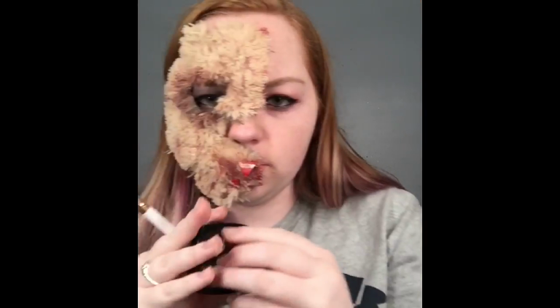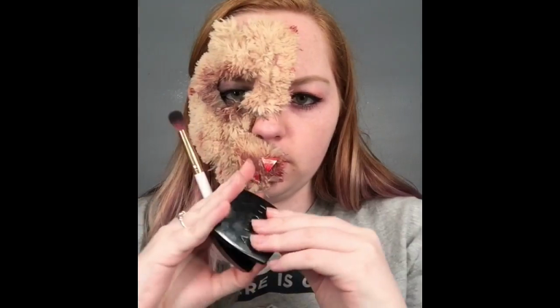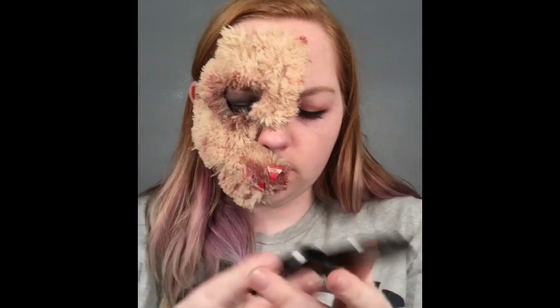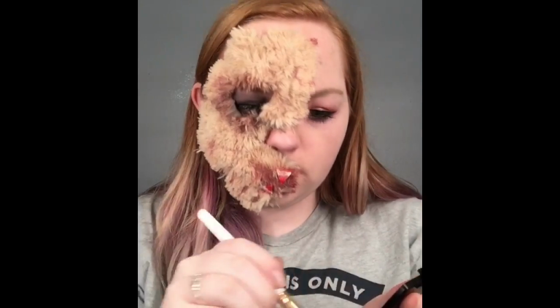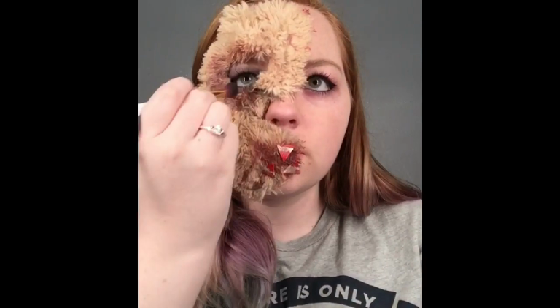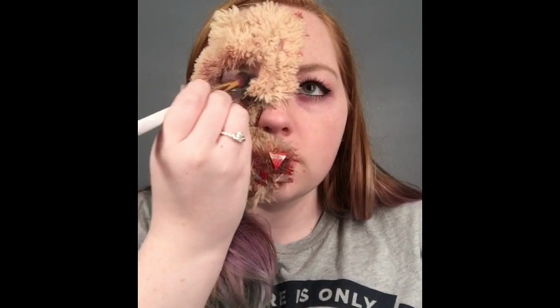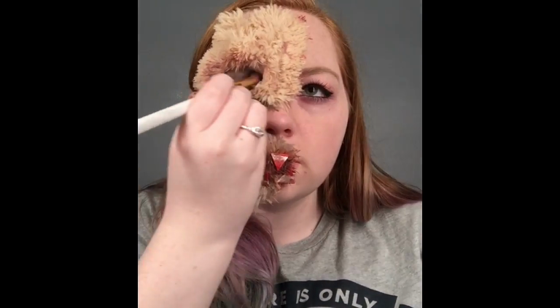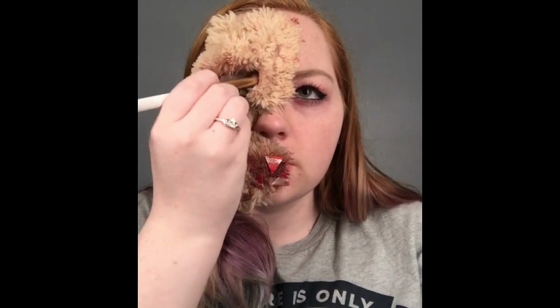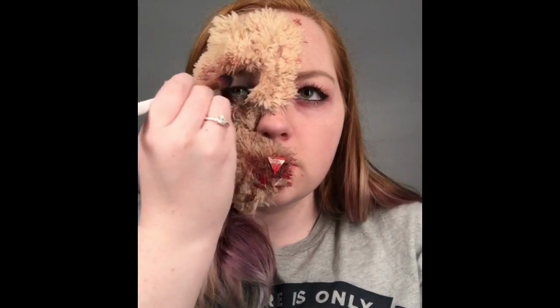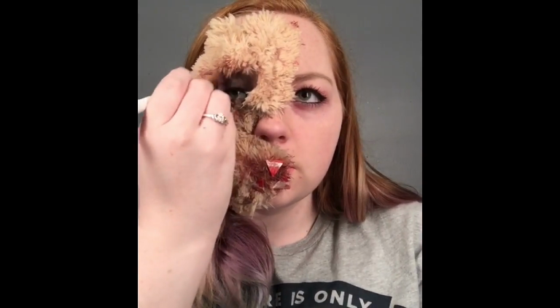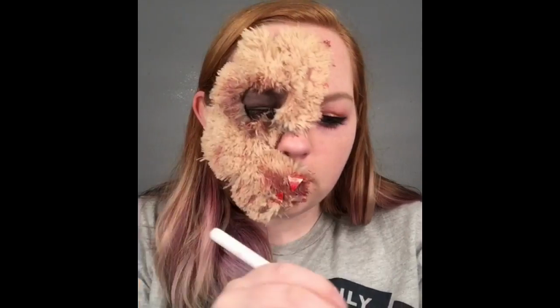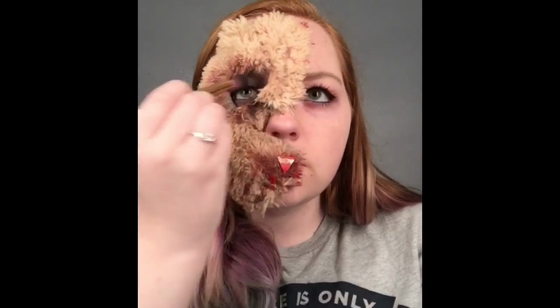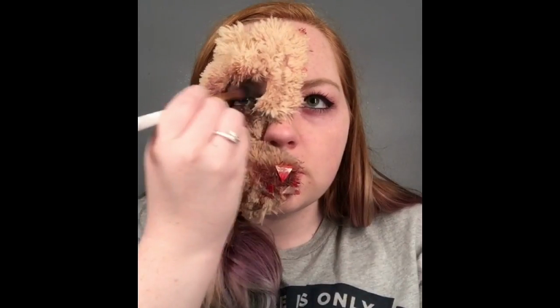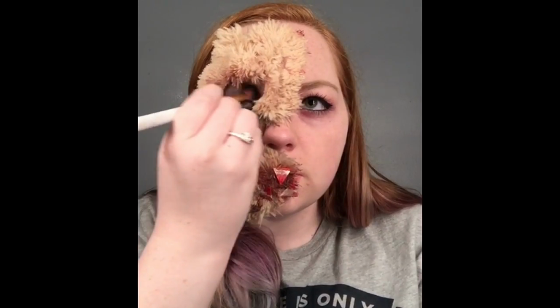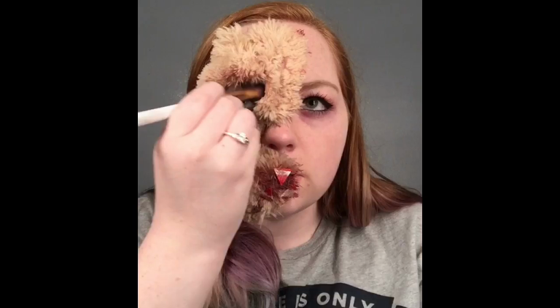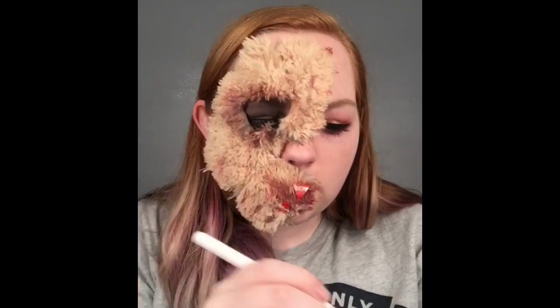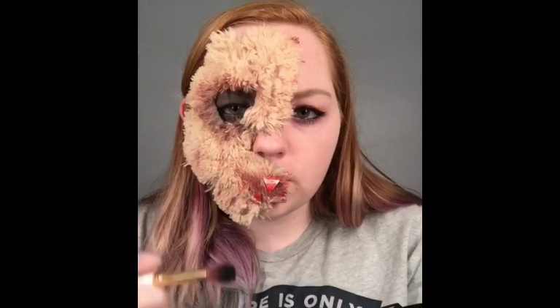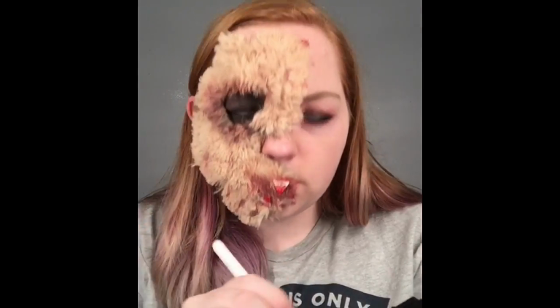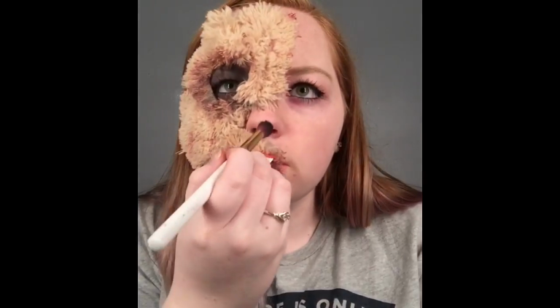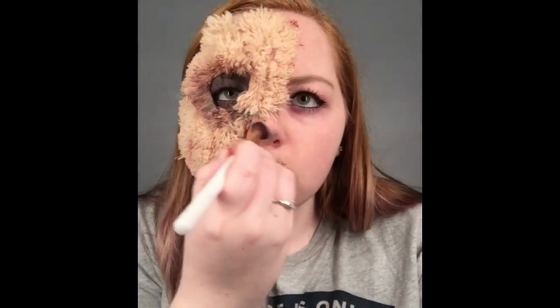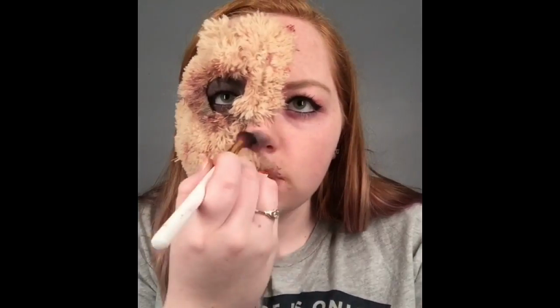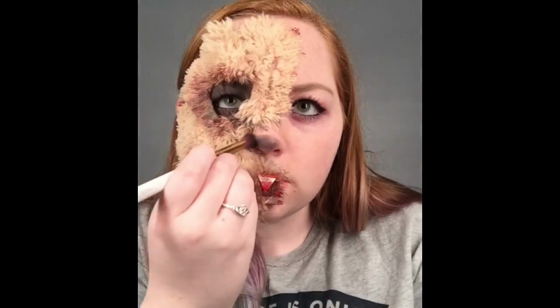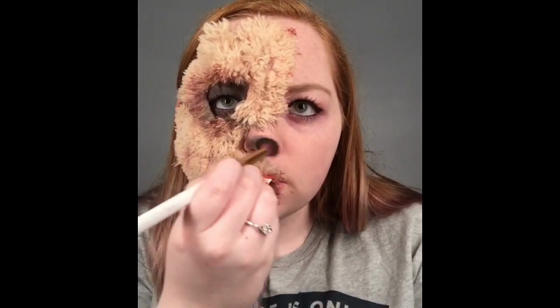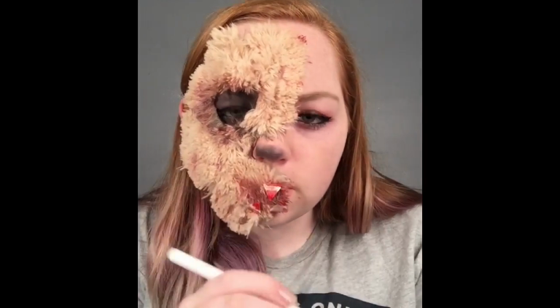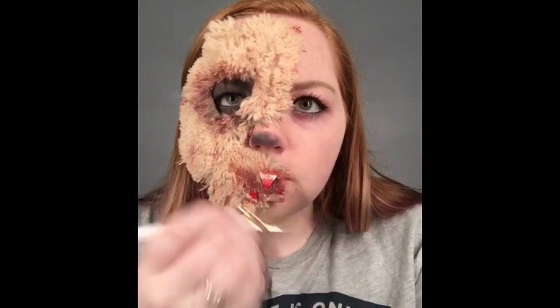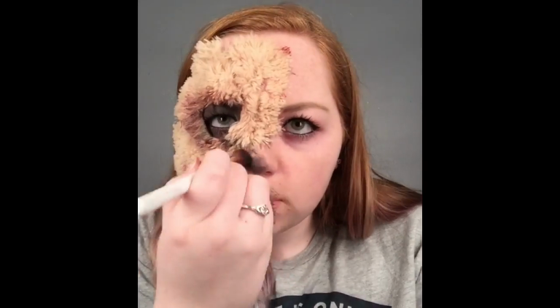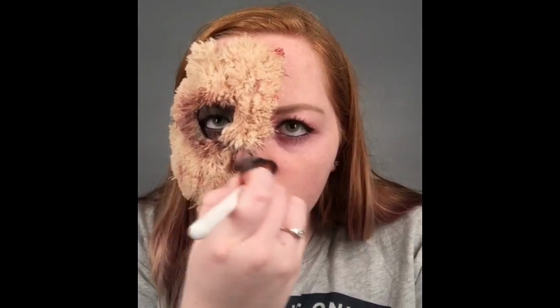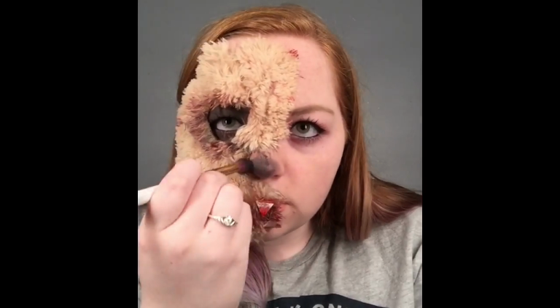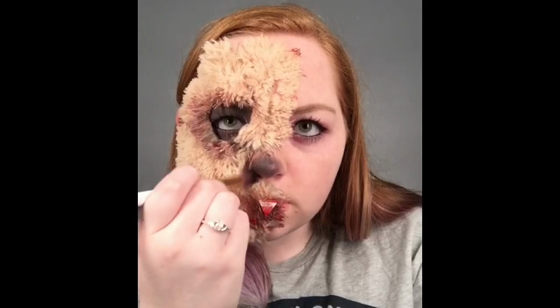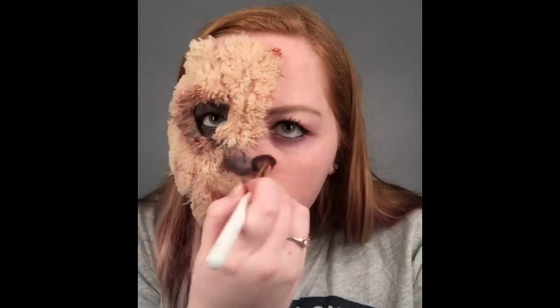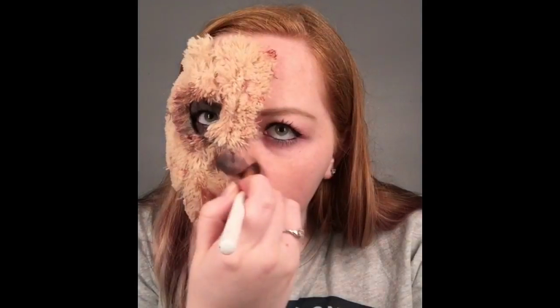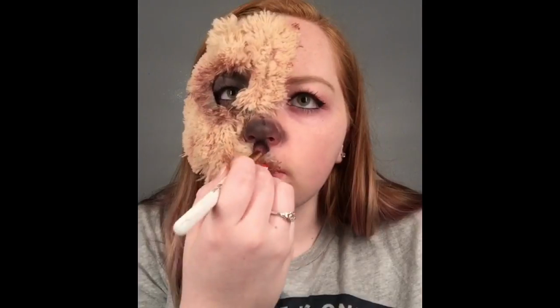Going back in with the black eyeshadow just to make sure I have everywhere filled in that it needs to be. Also it's time to do the nose — pretty much just fill in all of your nose with black.